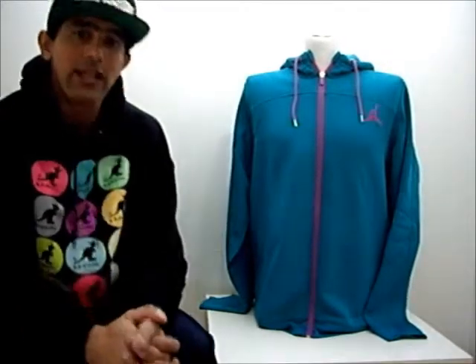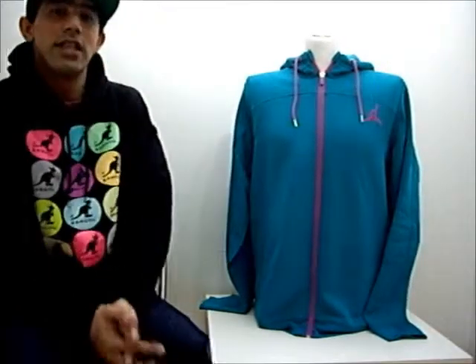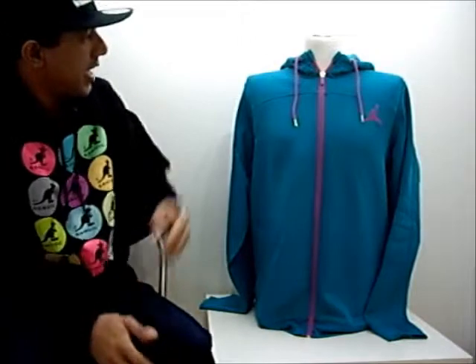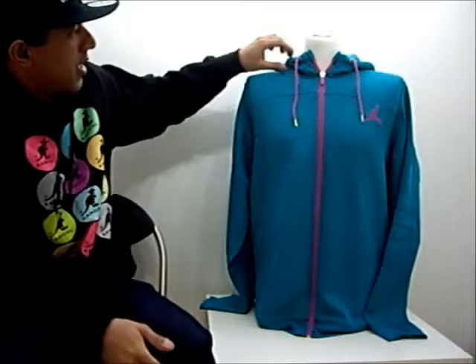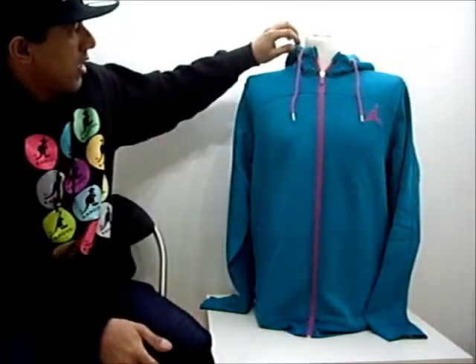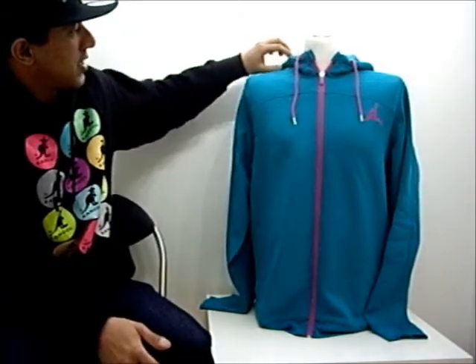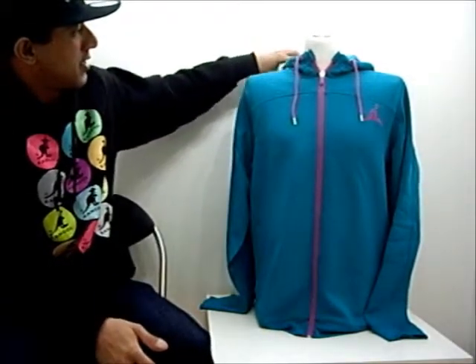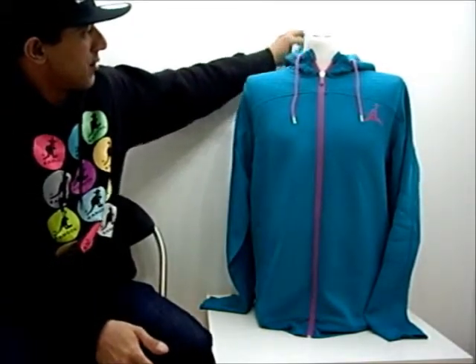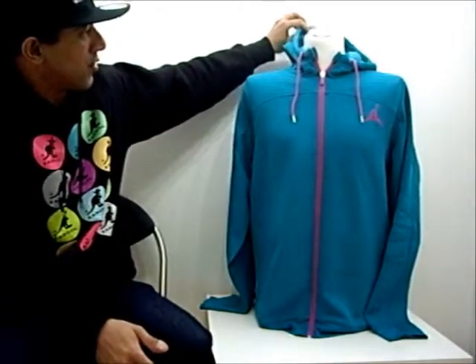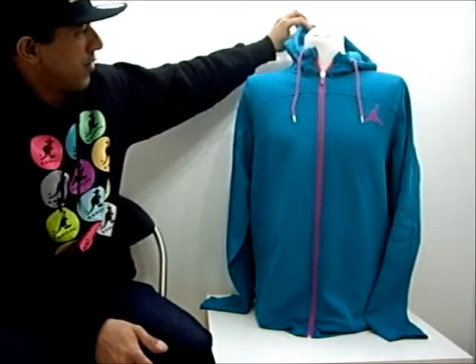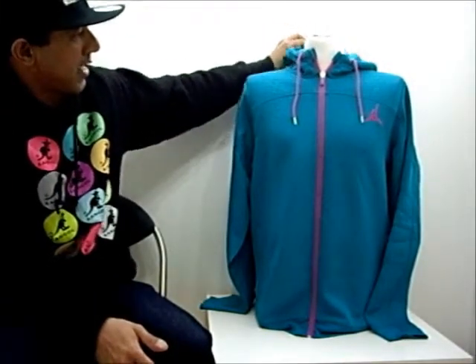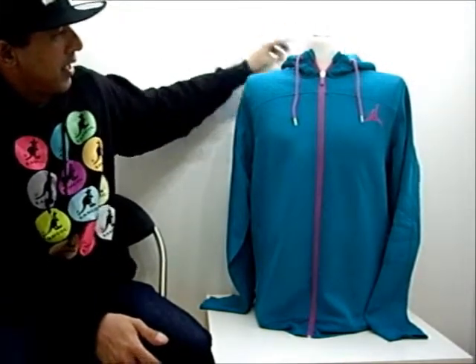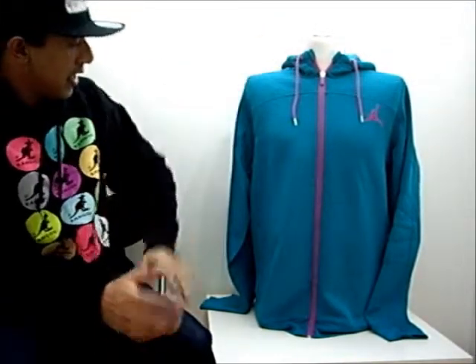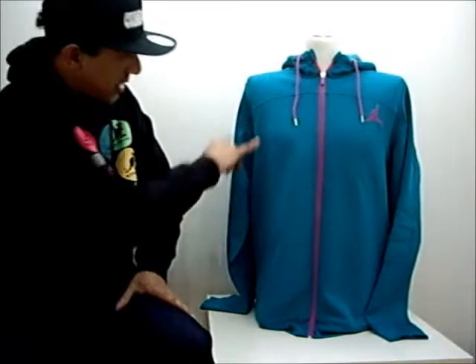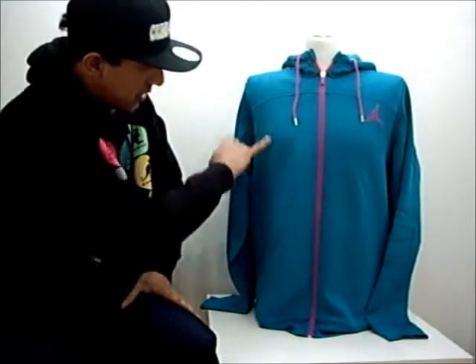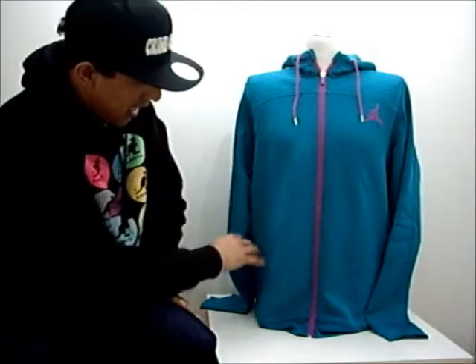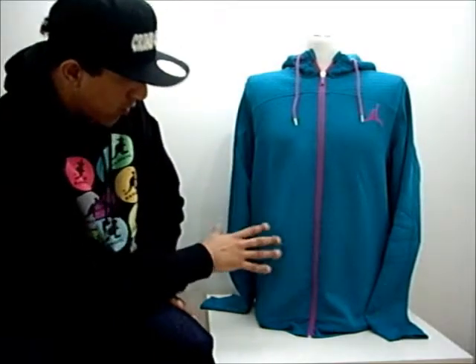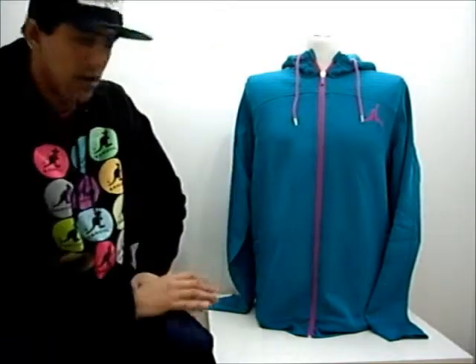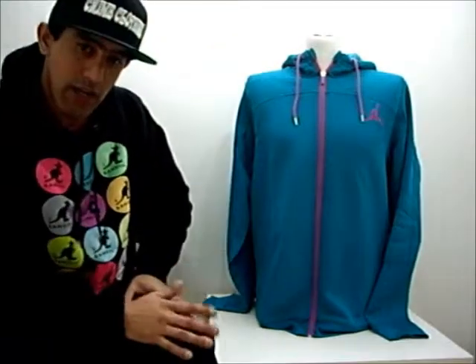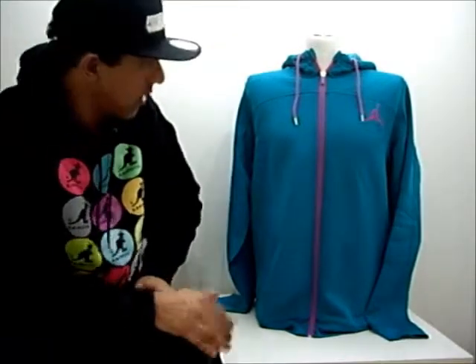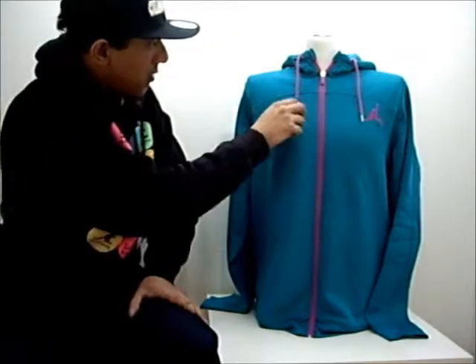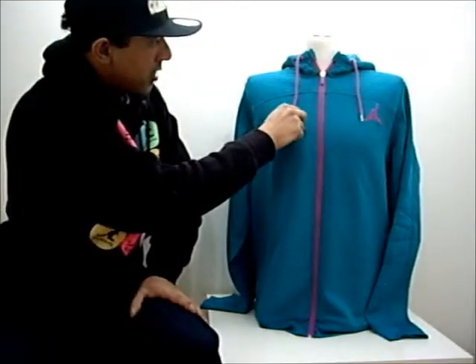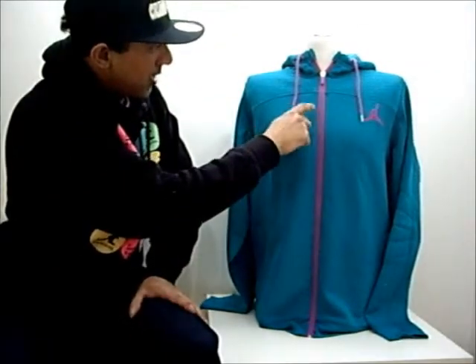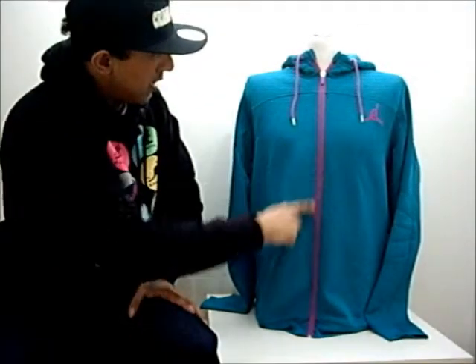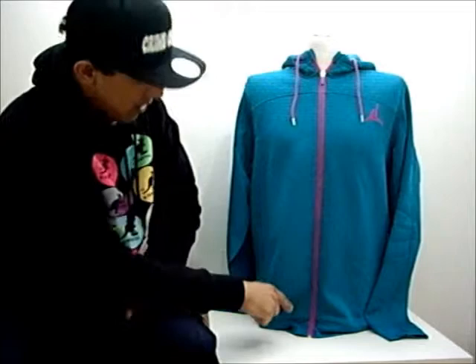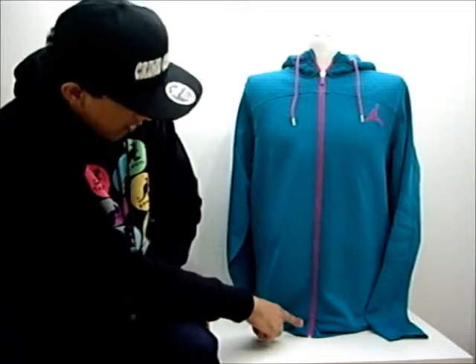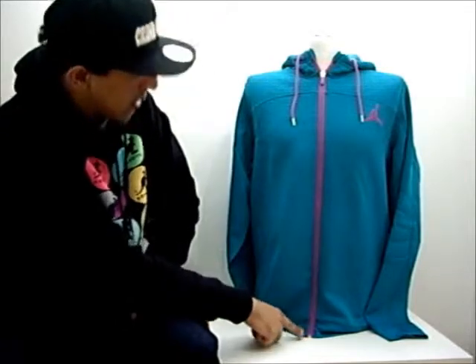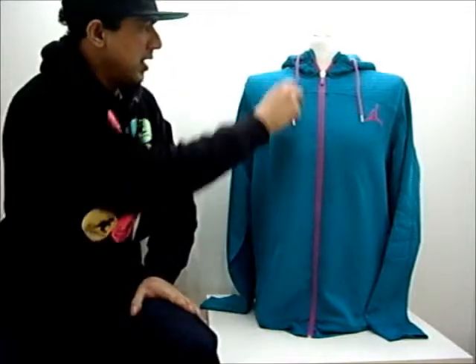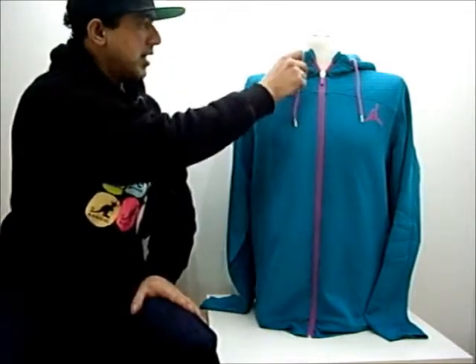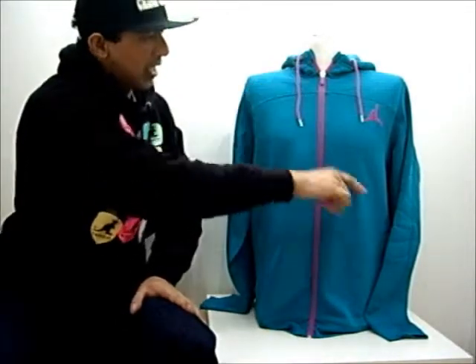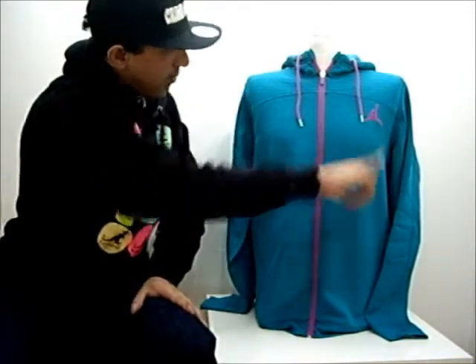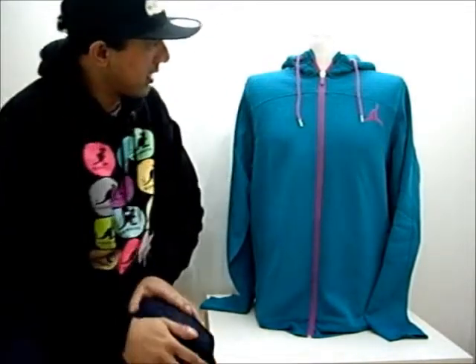As you can see it has a high collar which attaches itself to the actual hoodie on the back. It's an aqua green grey colour with dark pink highlights running along the zip line and lacing and on the branding.